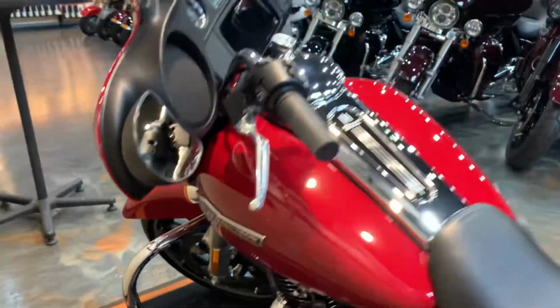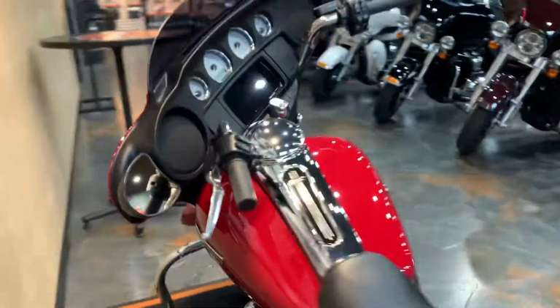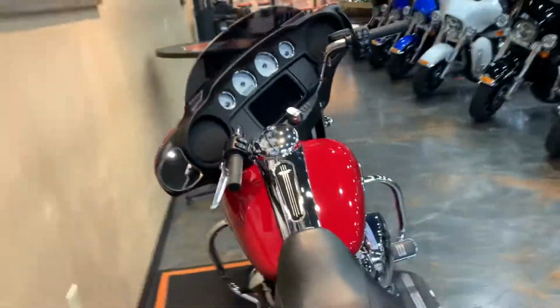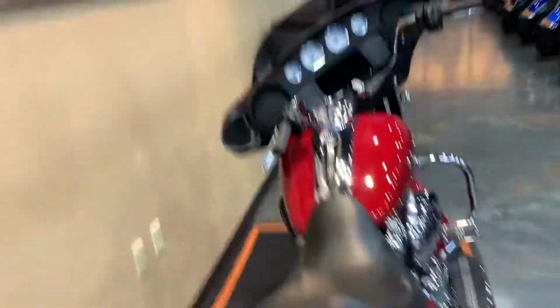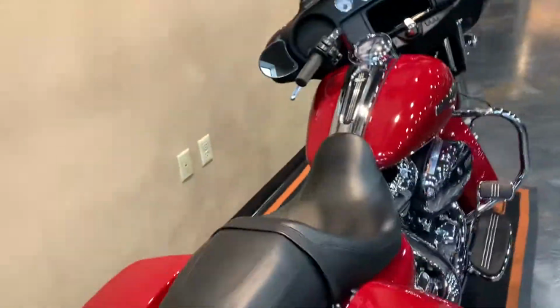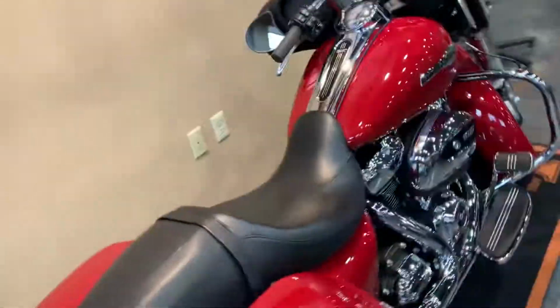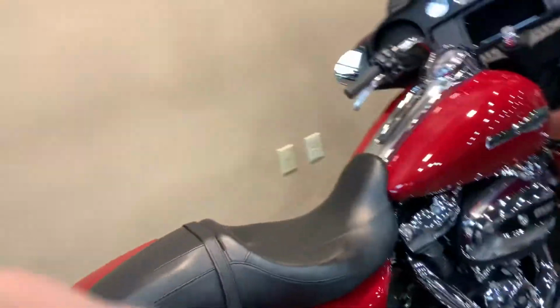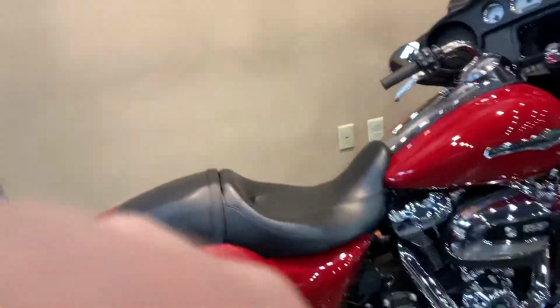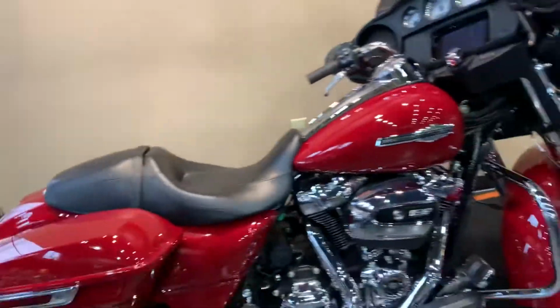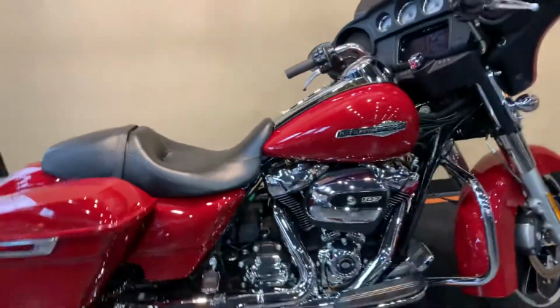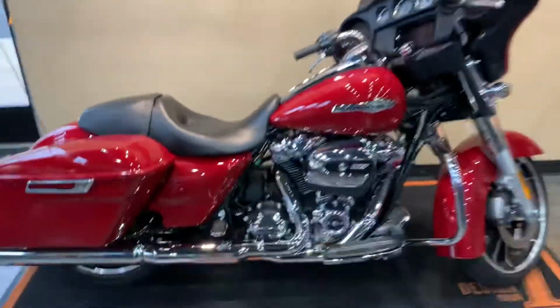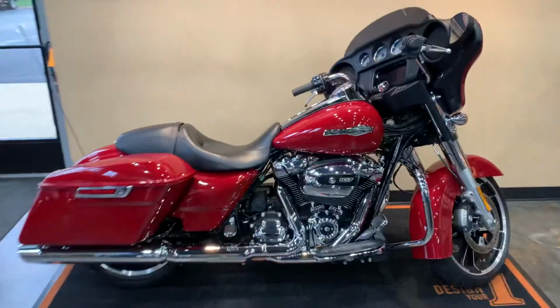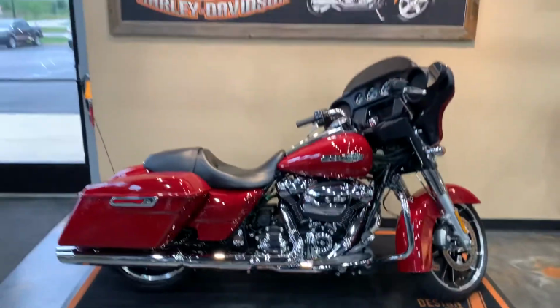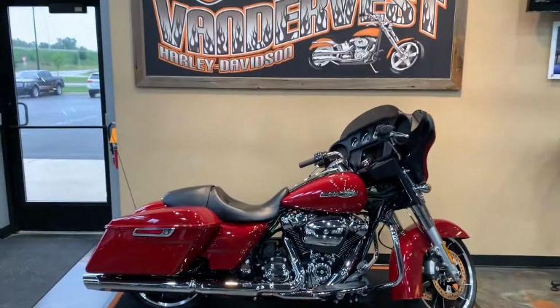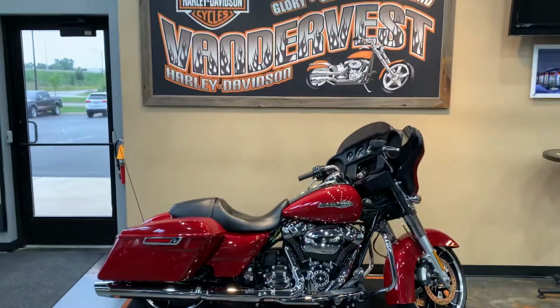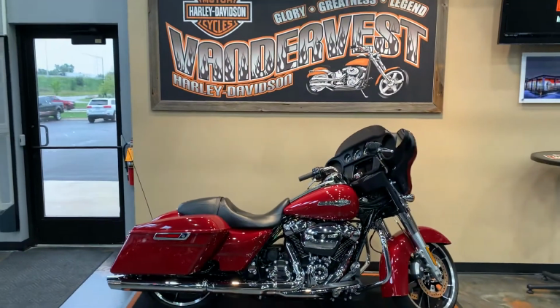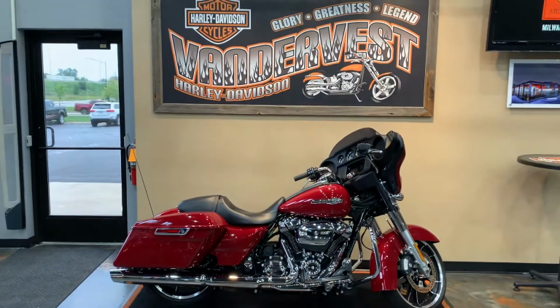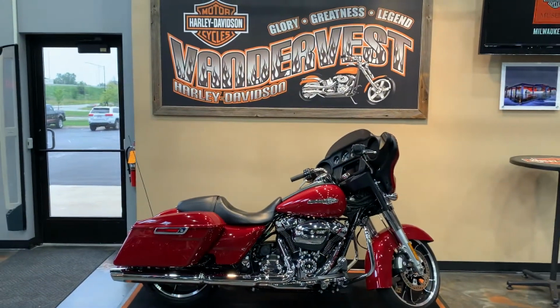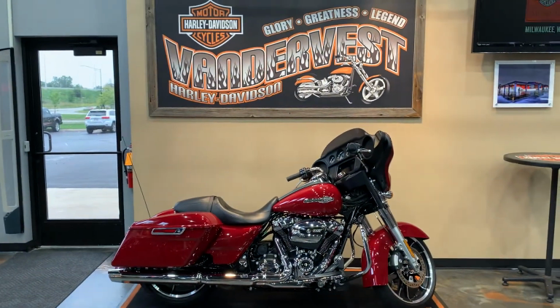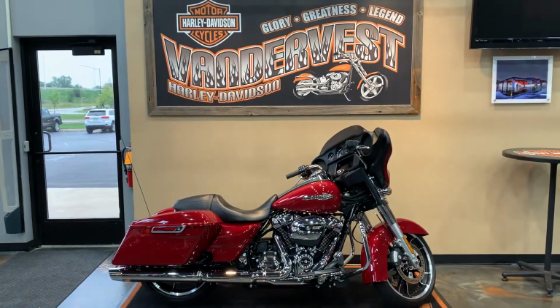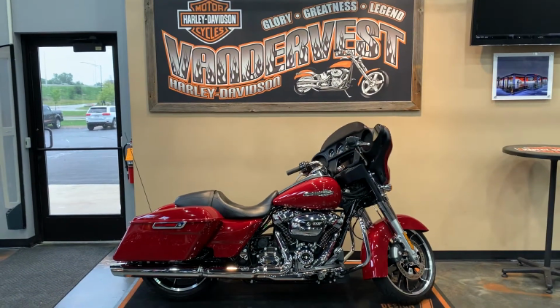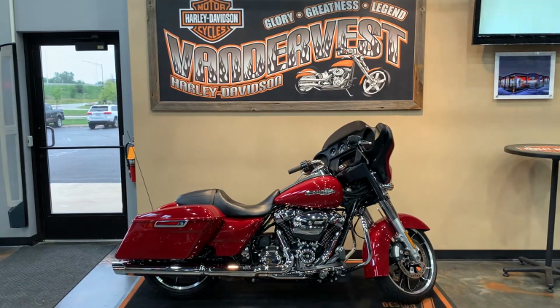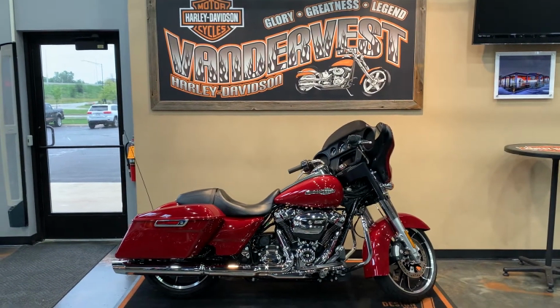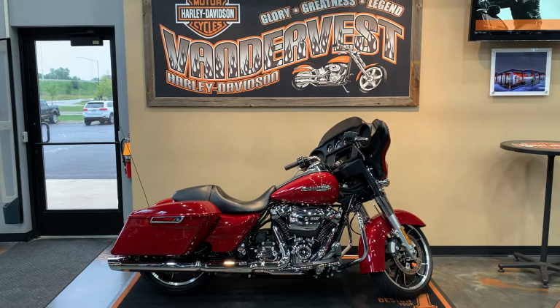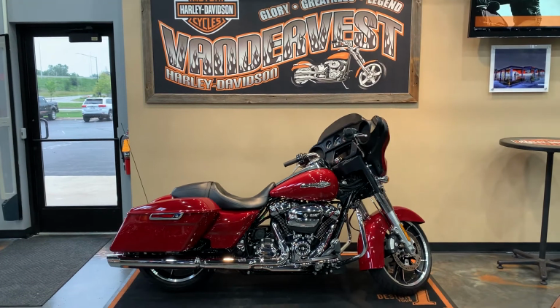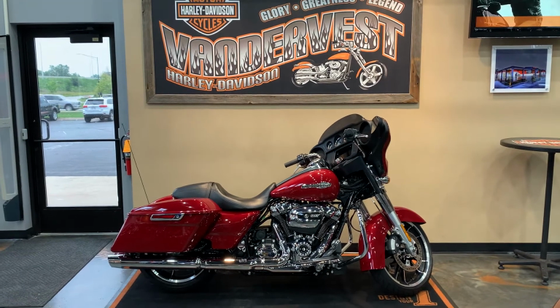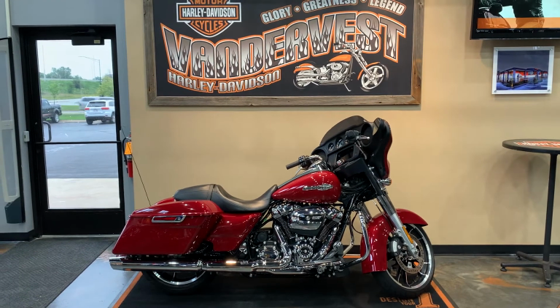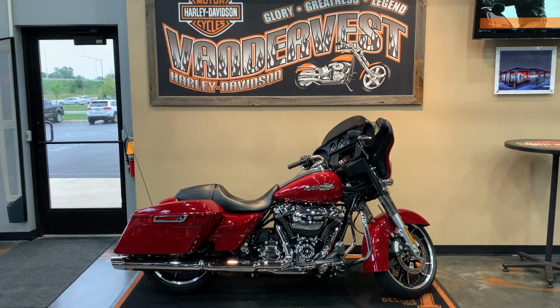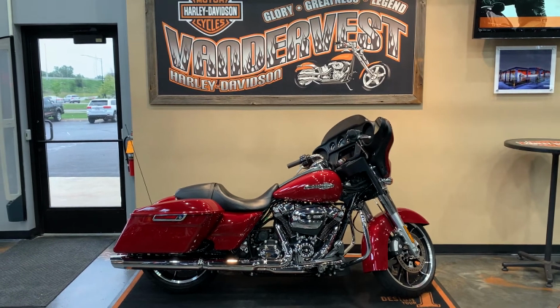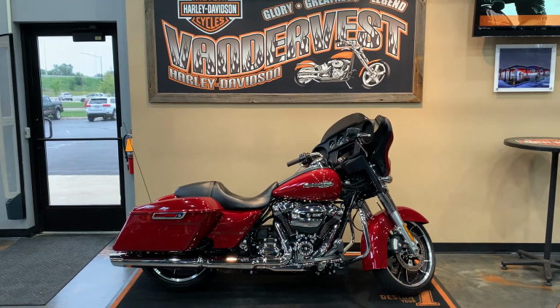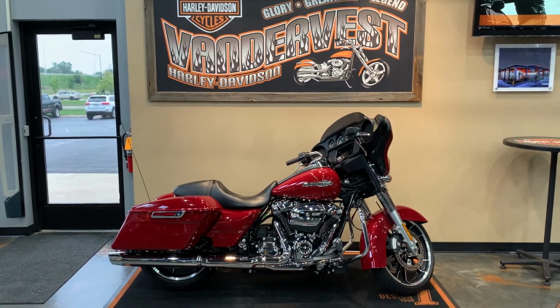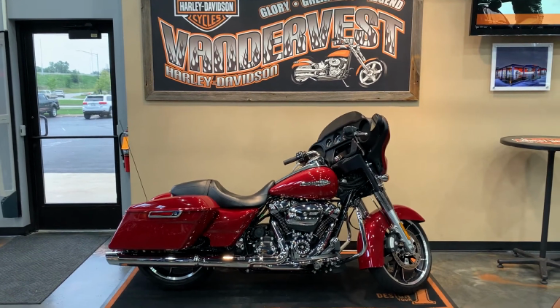Come down and check it out. Where might you do that? Well, Van Der Vest Harley-Davidson, 1966 Velp Avenue in Green Bay, Wisconsin. Or of course, you can give us a call — we can schedule something. 920-498-8822.